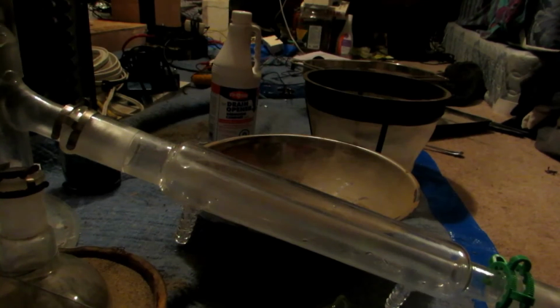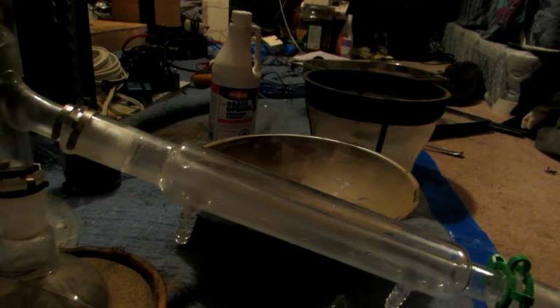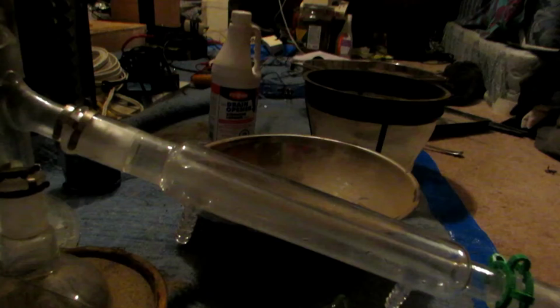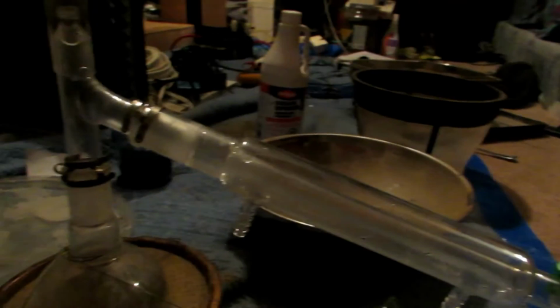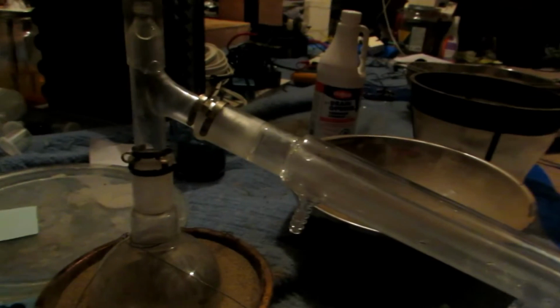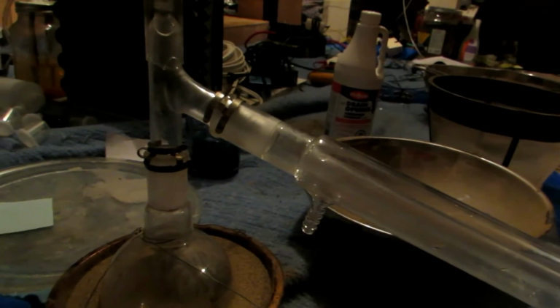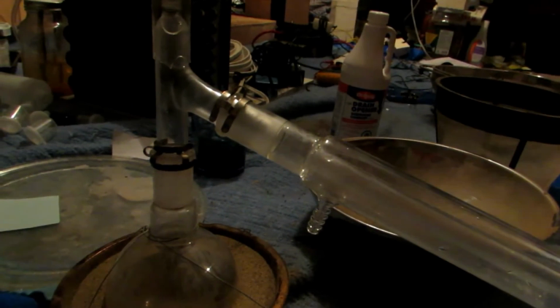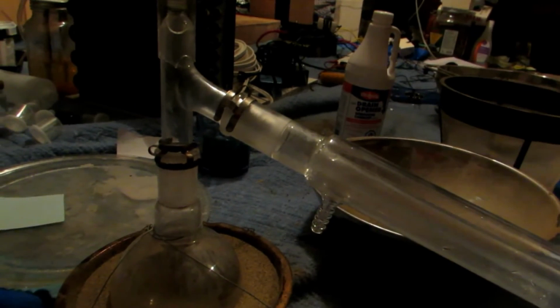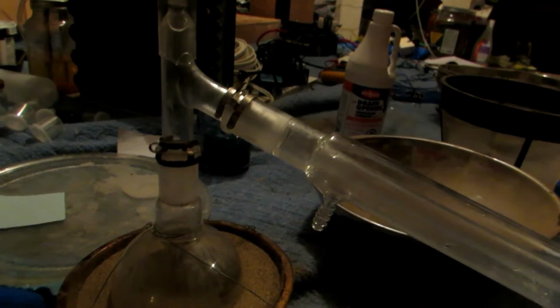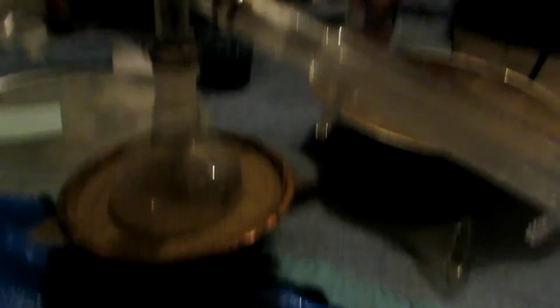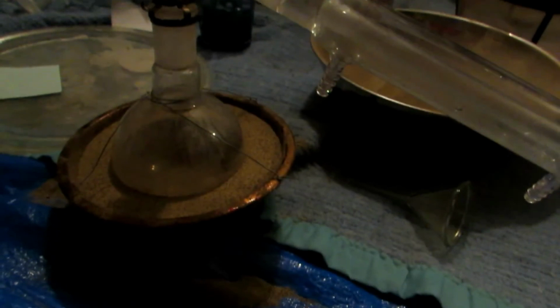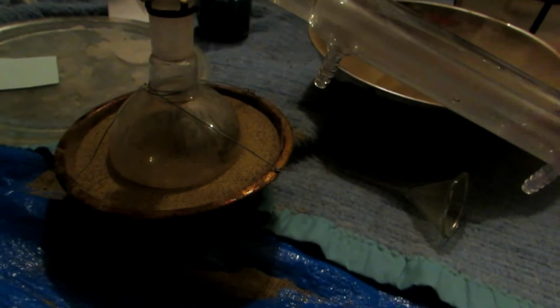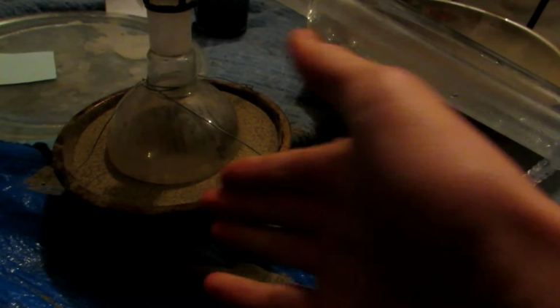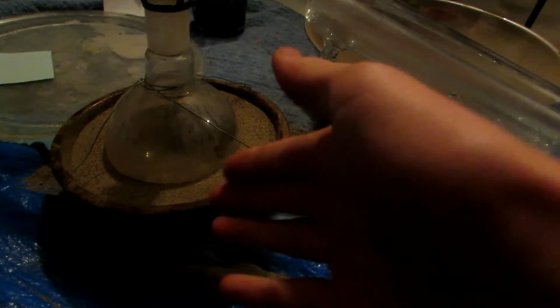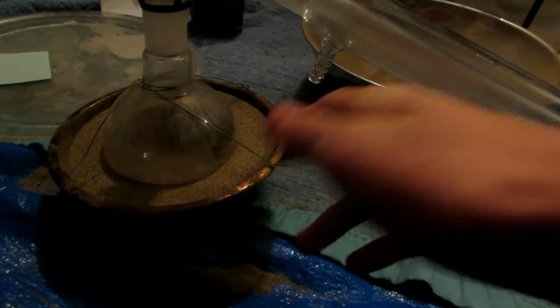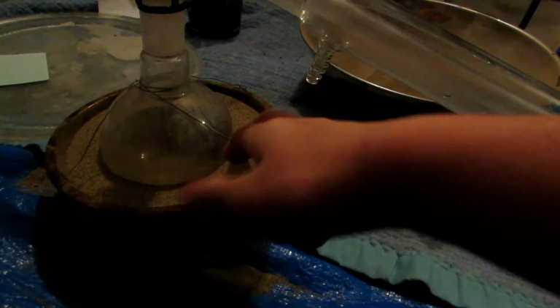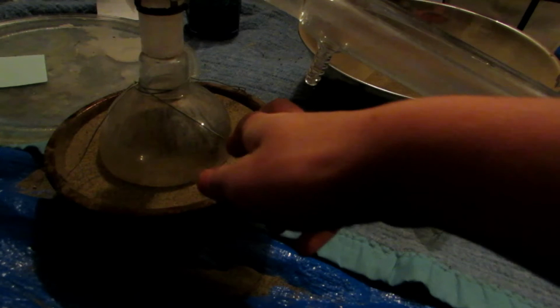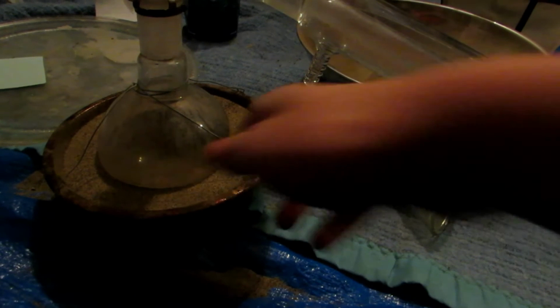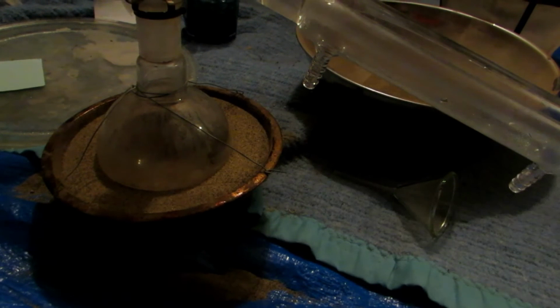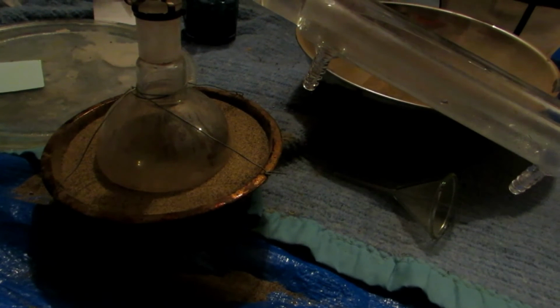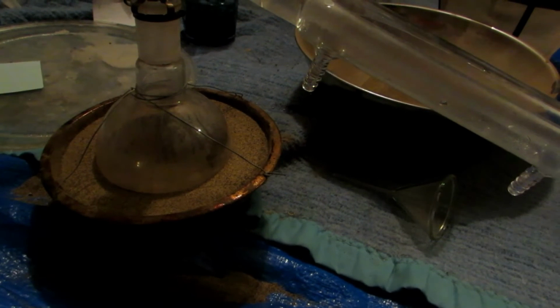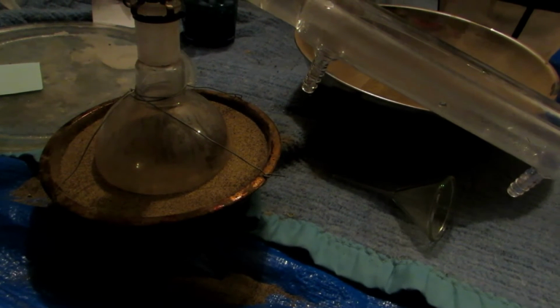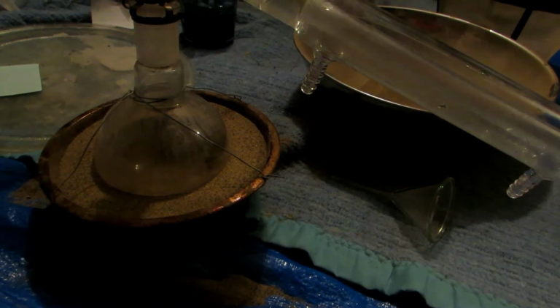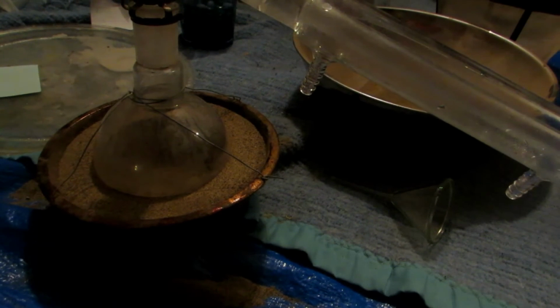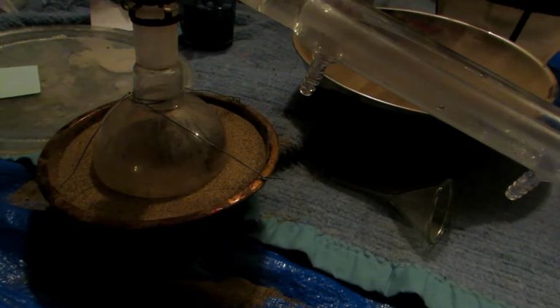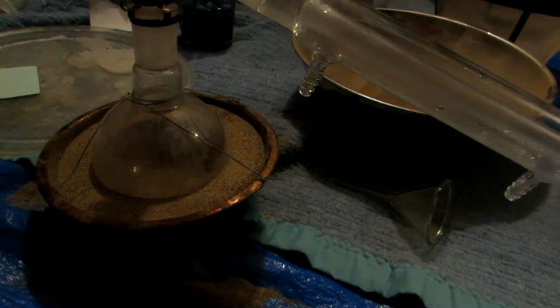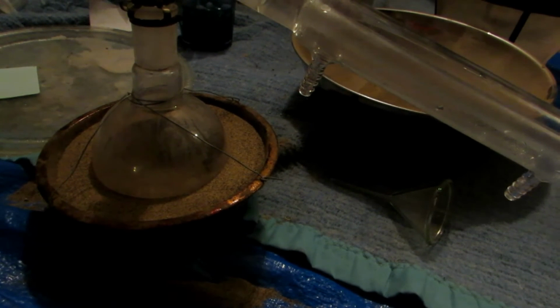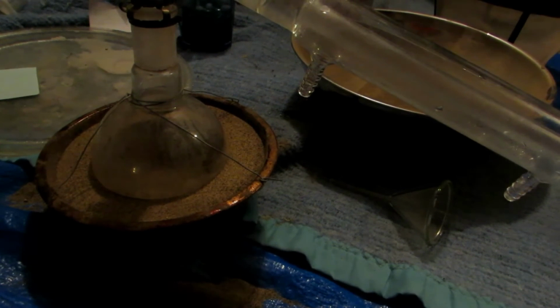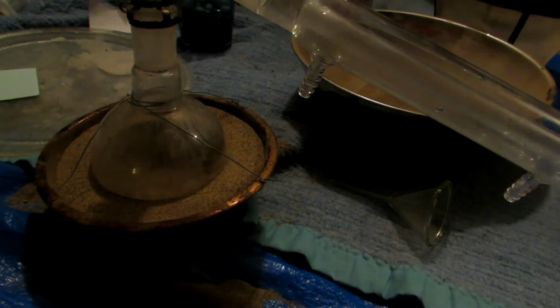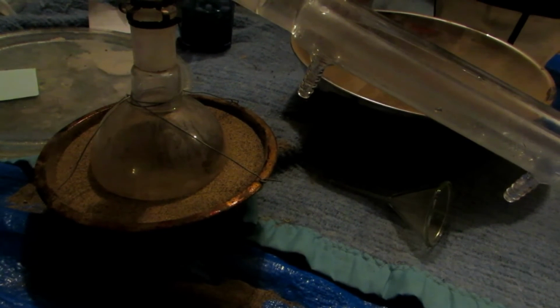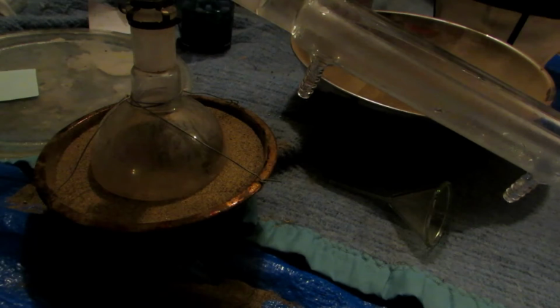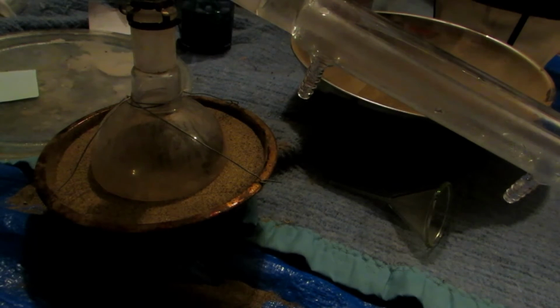Before I took this outside I just wanted to show you a quick dilemma I had. We've set up our sand bath and everything, and I've fastened the flask with wires in case there's bumping, so it doesn't start jittering out of the sand bath. It's held in place quite firmly.